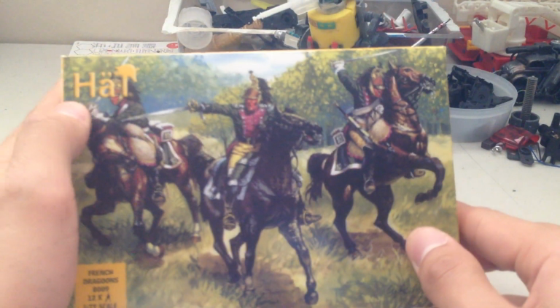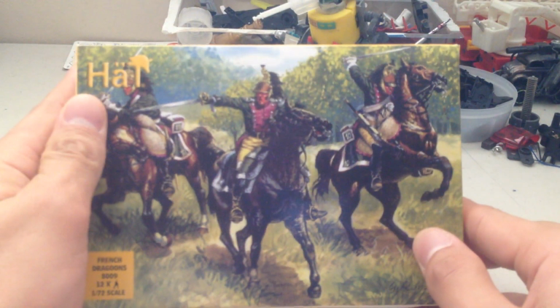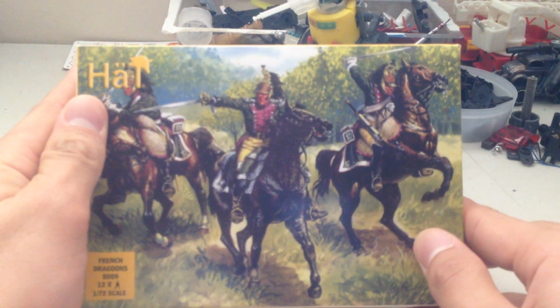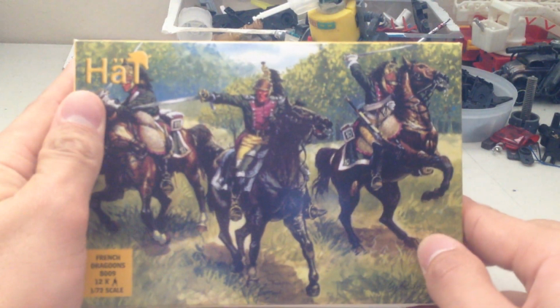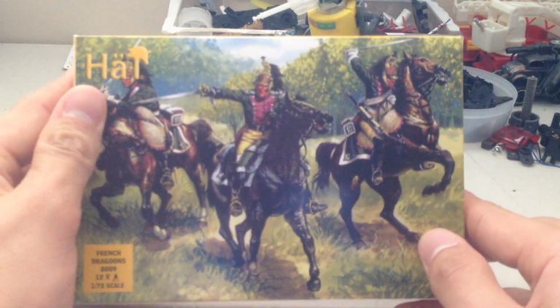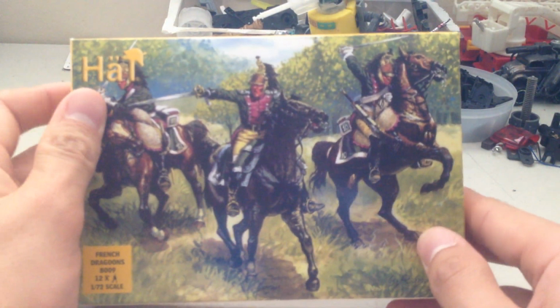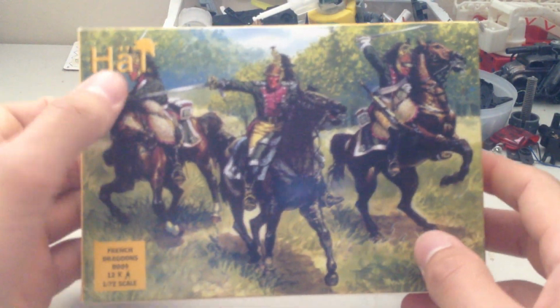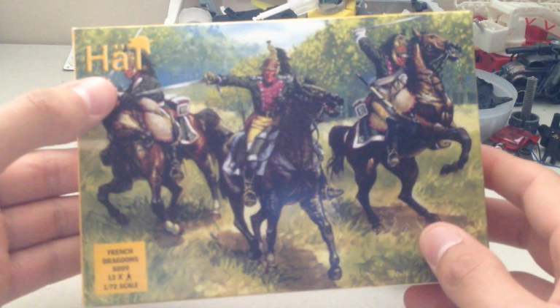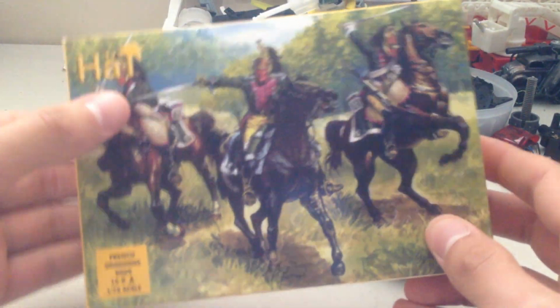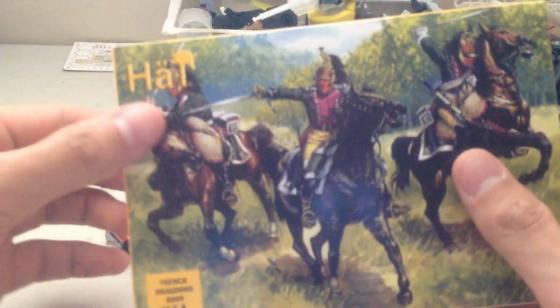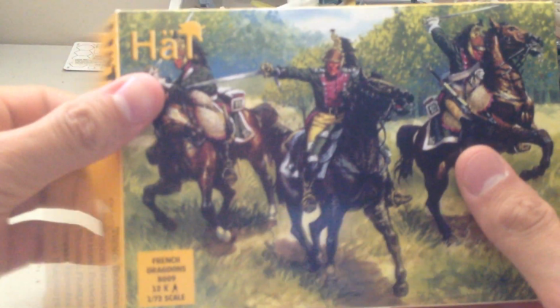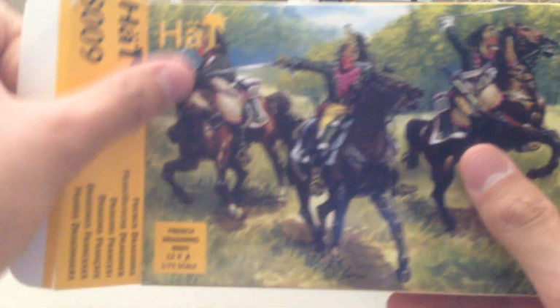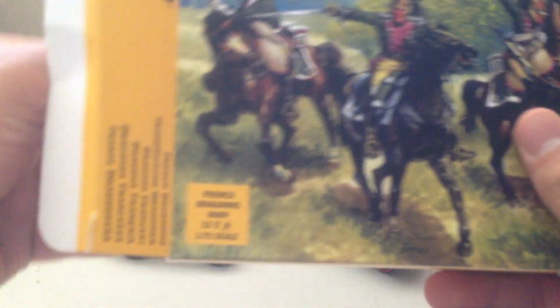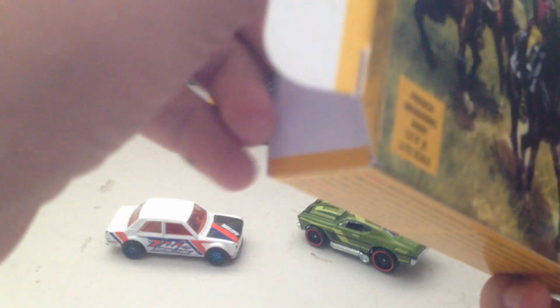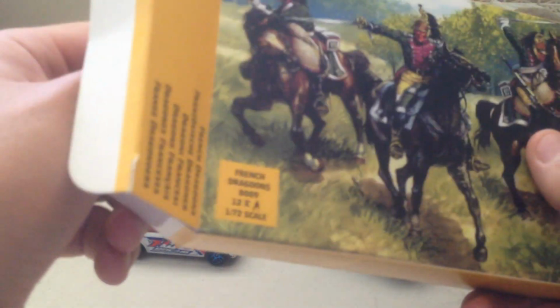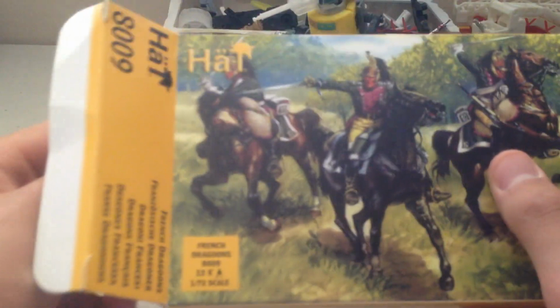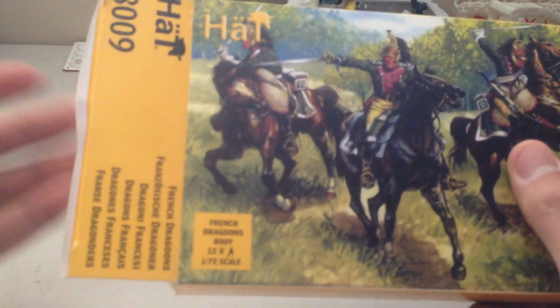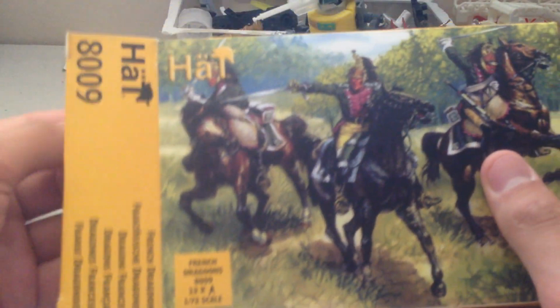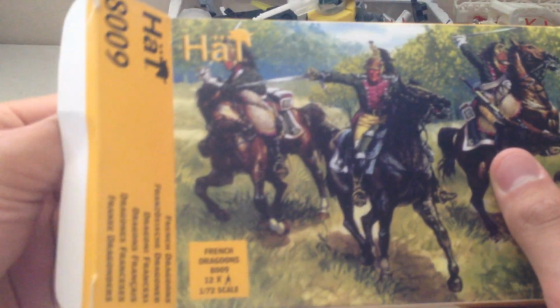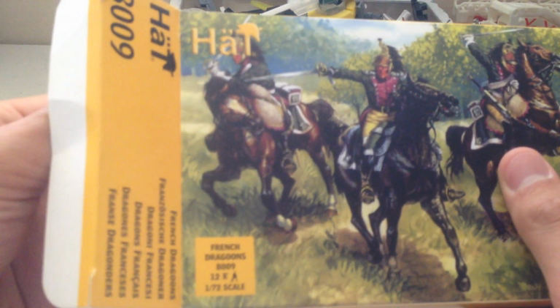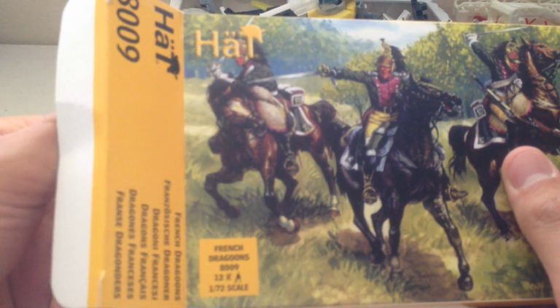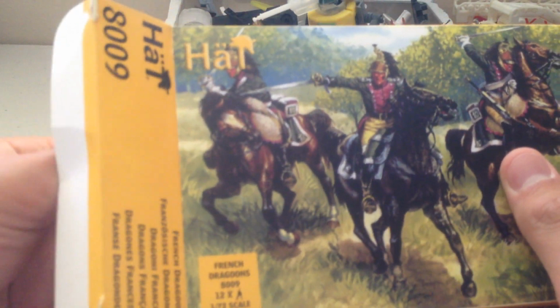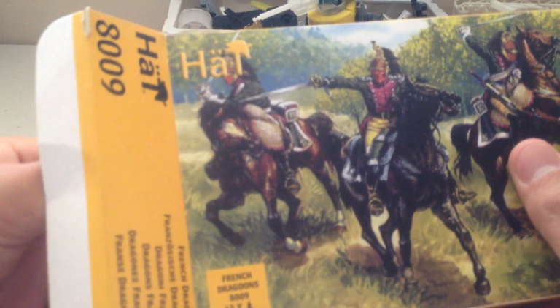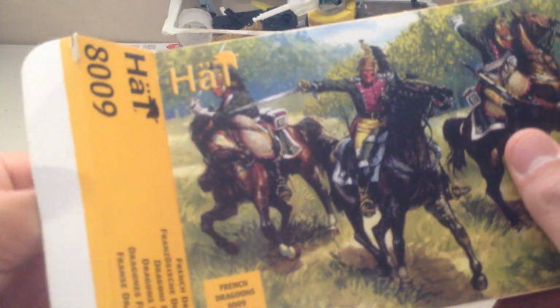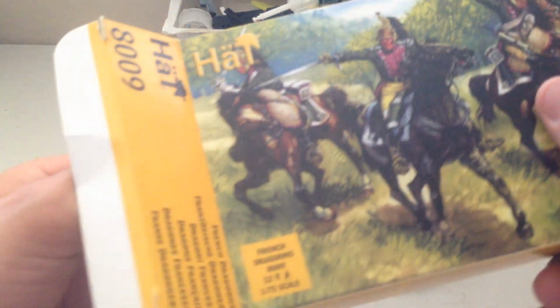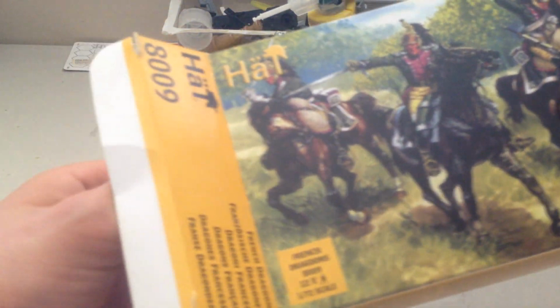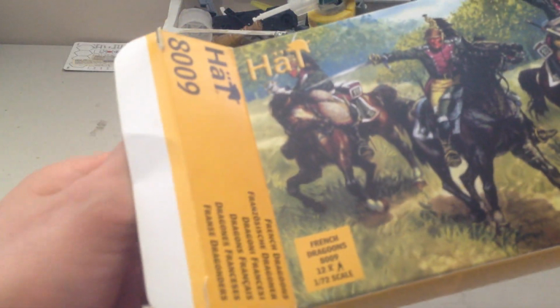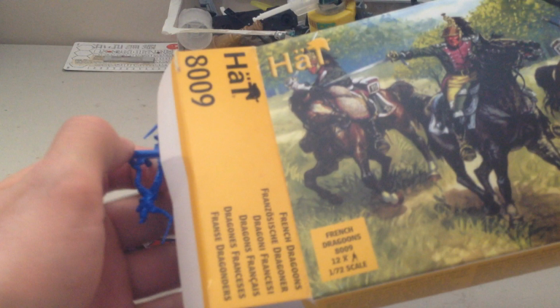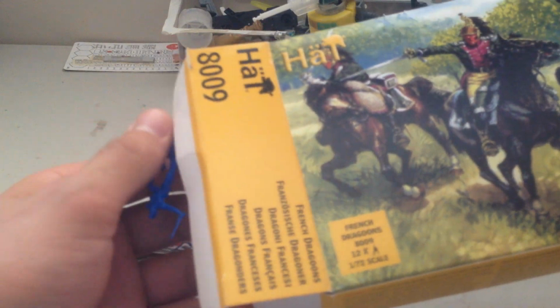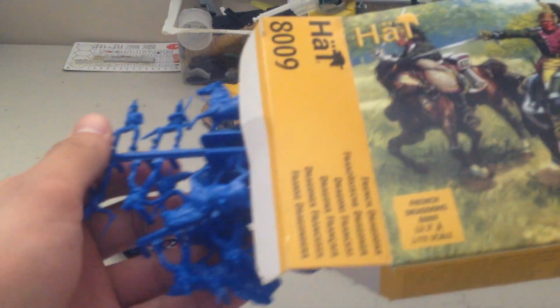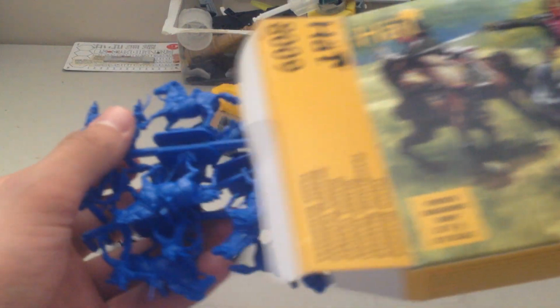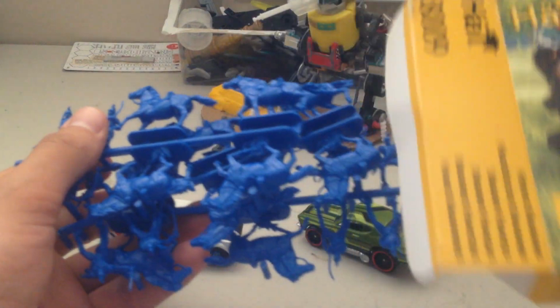The HaT French Dragoons — with horsemen. Or, they are horsemen. I don't know what a dragoon is. I think I'll look it up. I guess it's these guys.